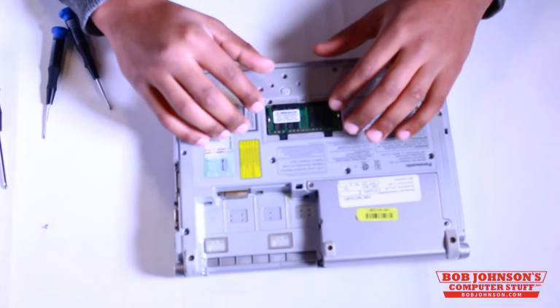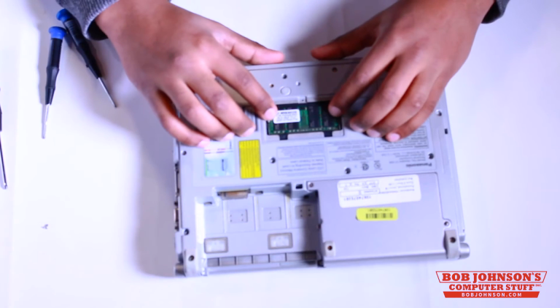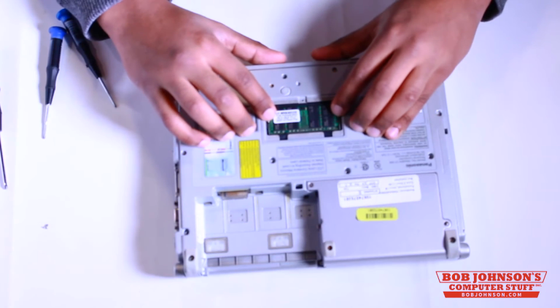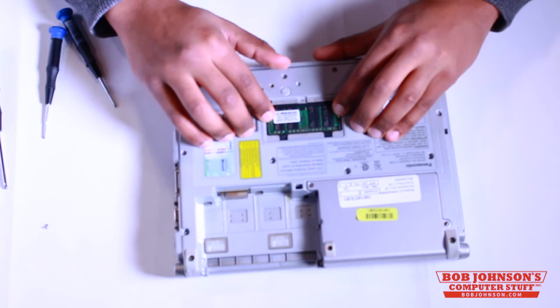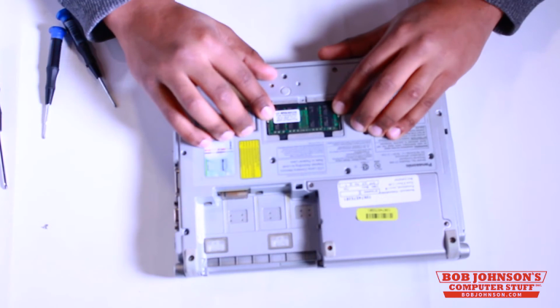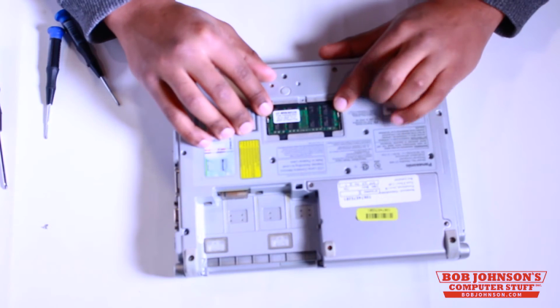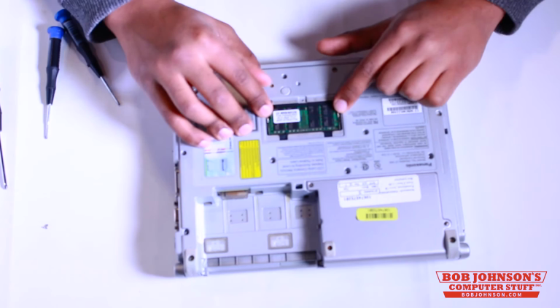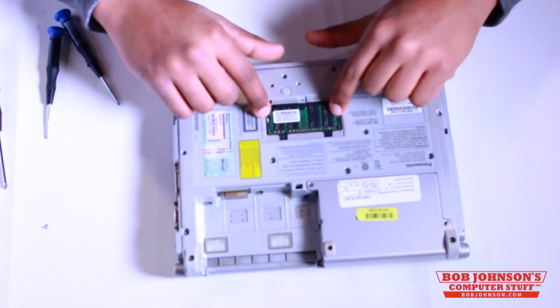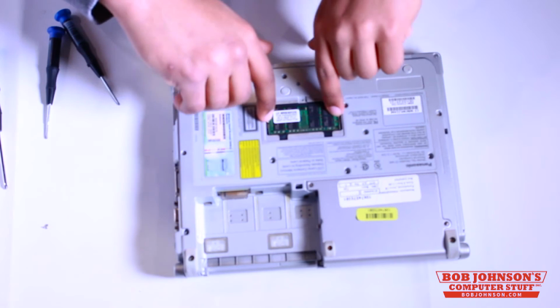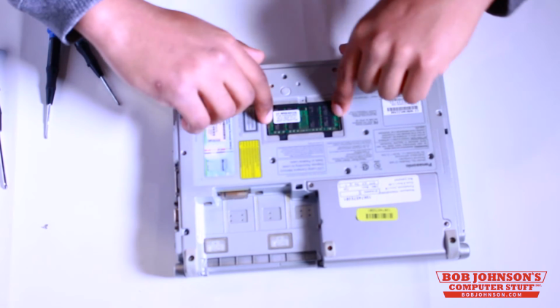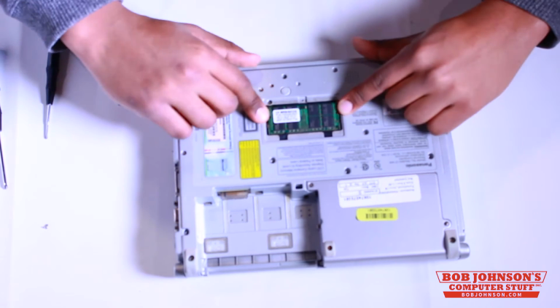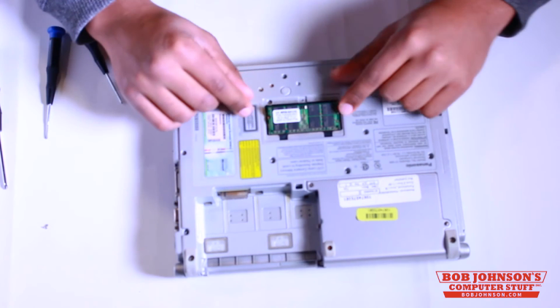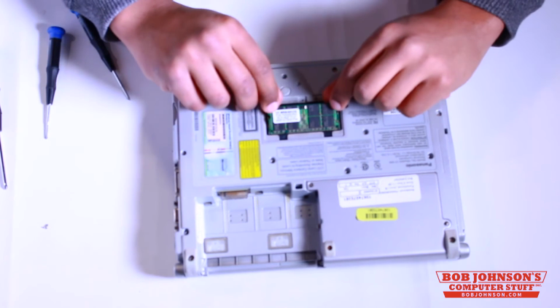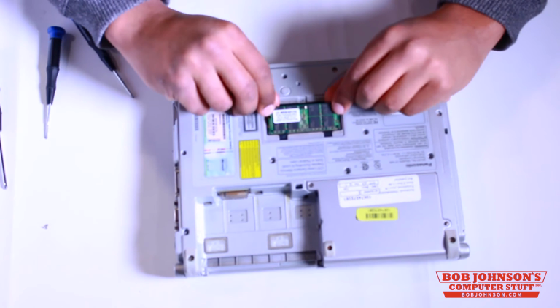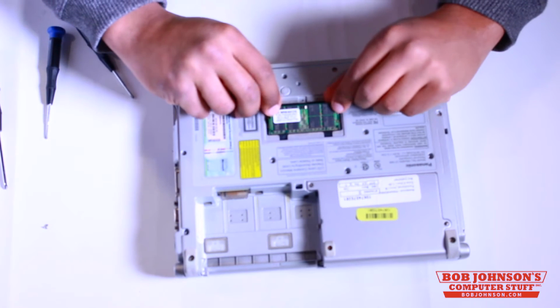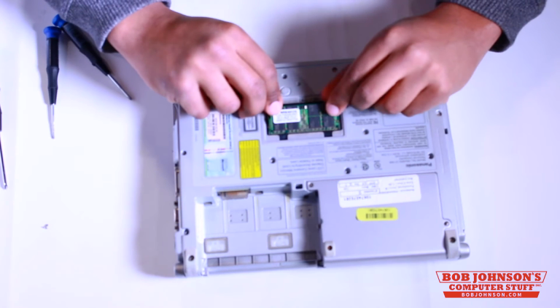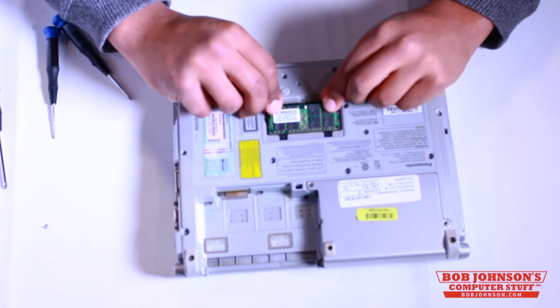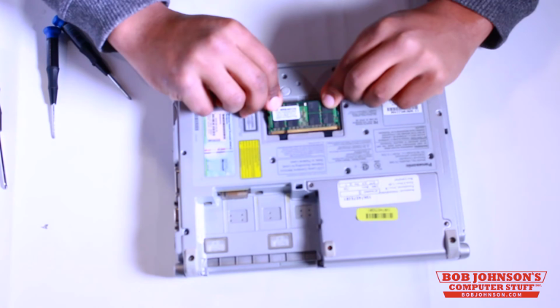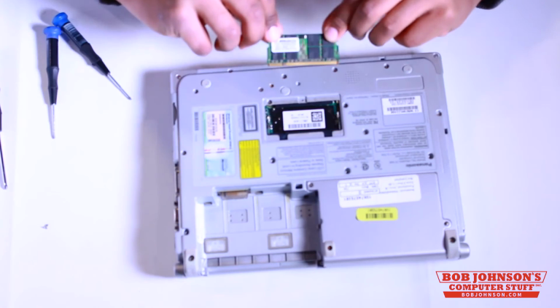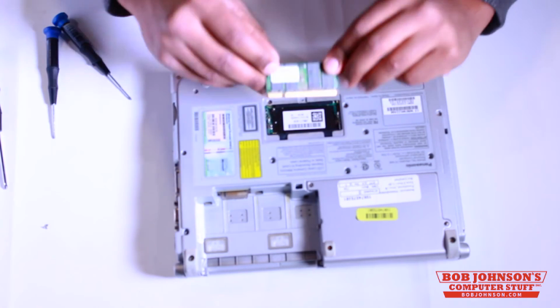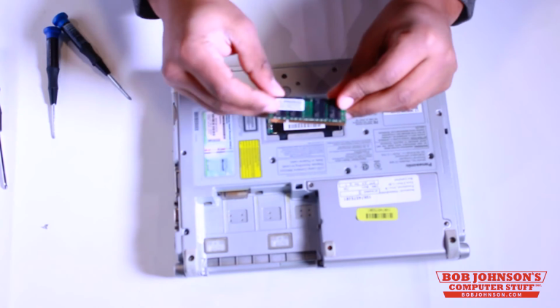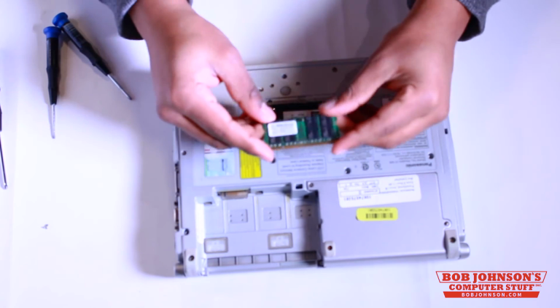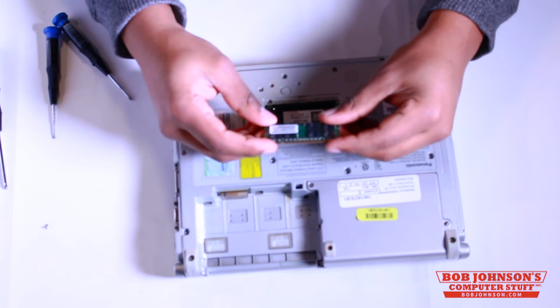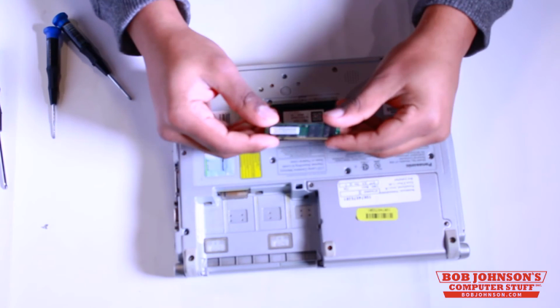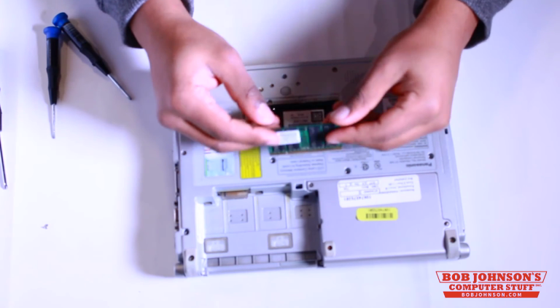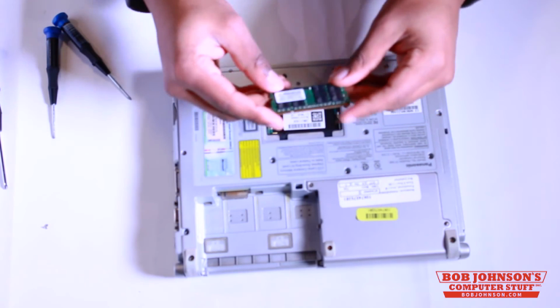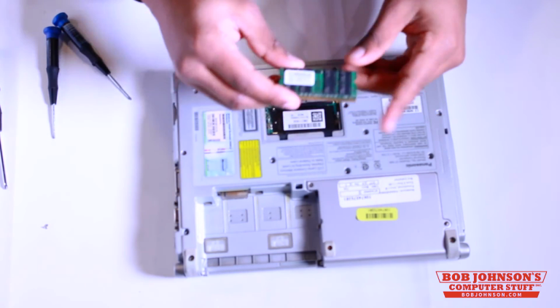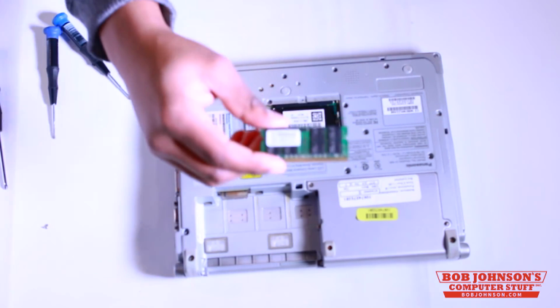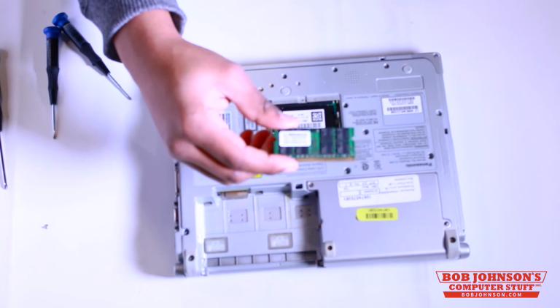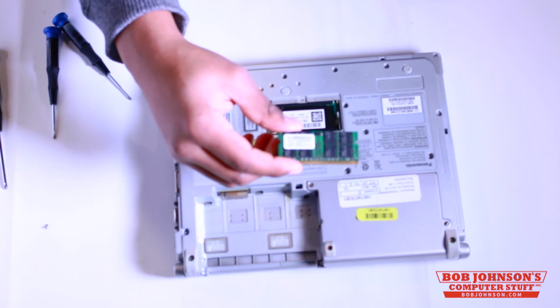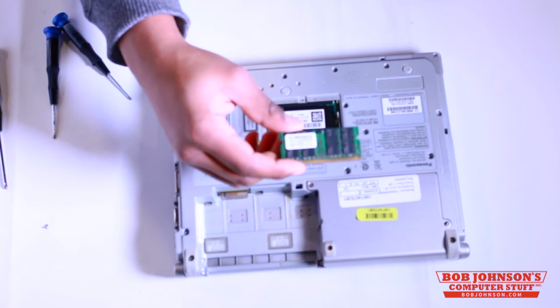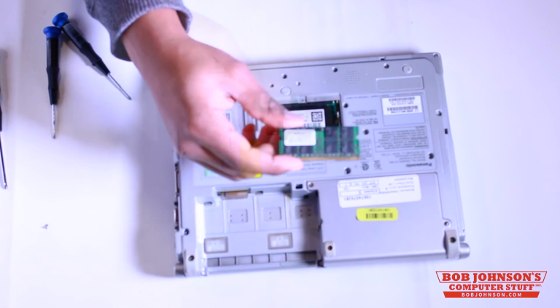Next, to remove the memory currently placed, you push the clips apart like so and then pull out the memory just like that. And here is our 2GB memory card that was currently installed.